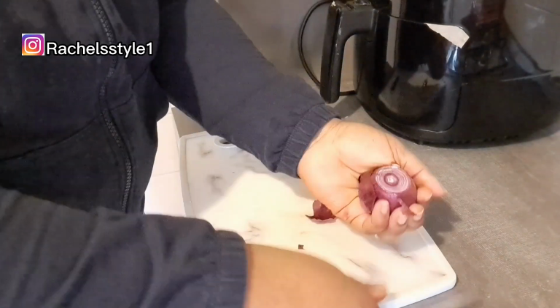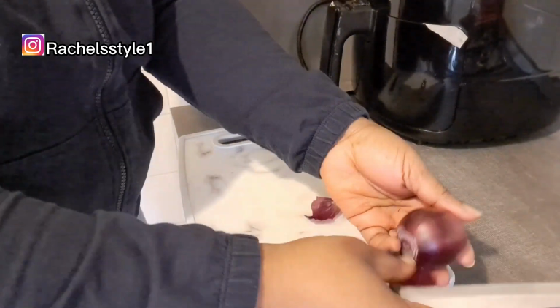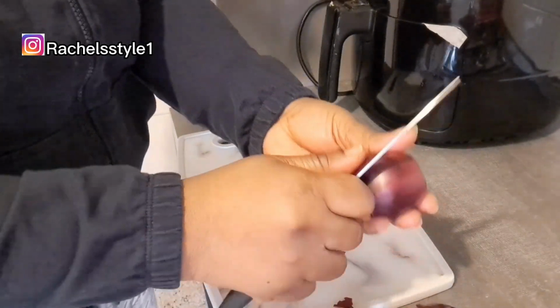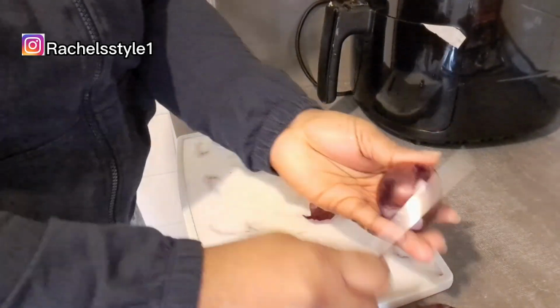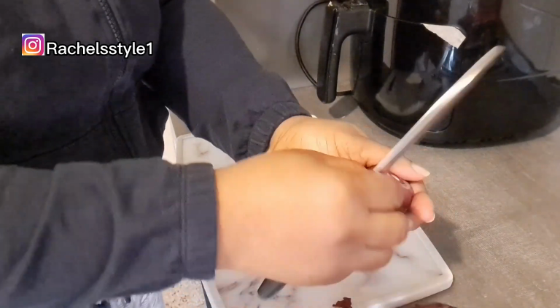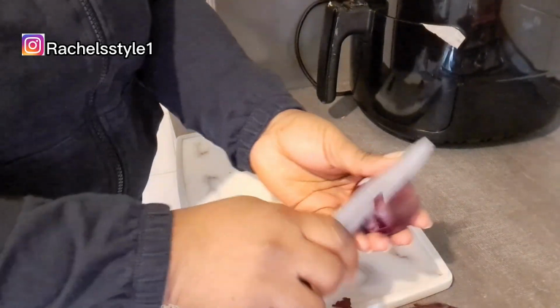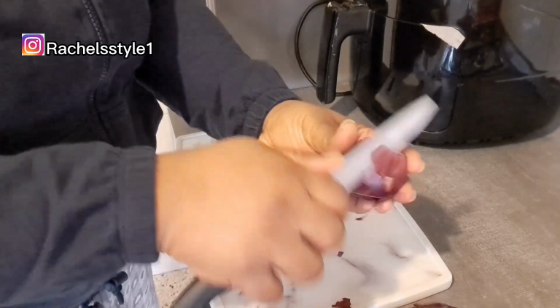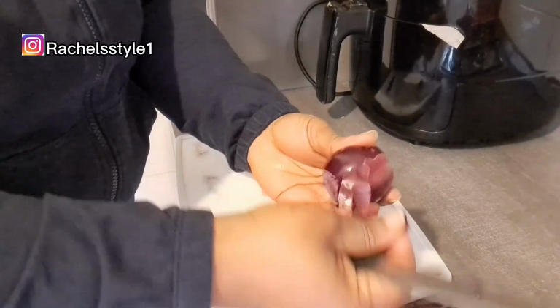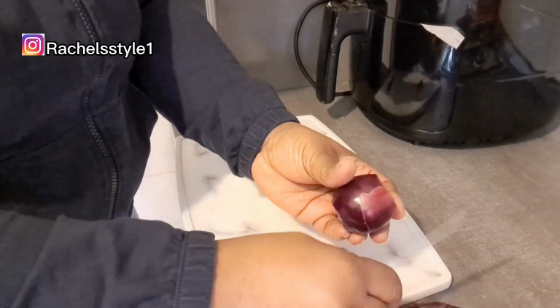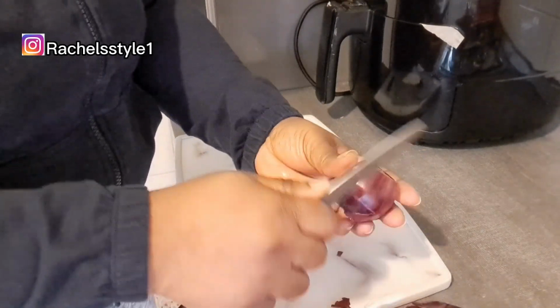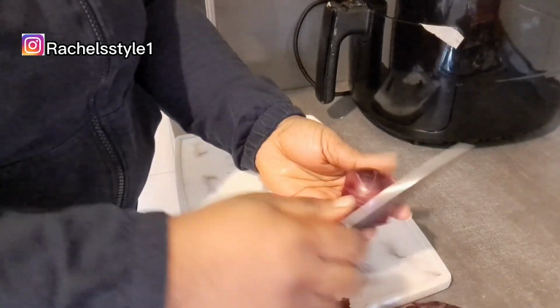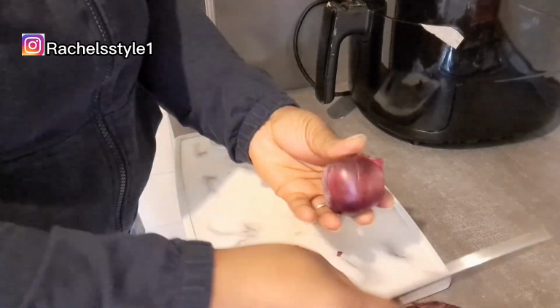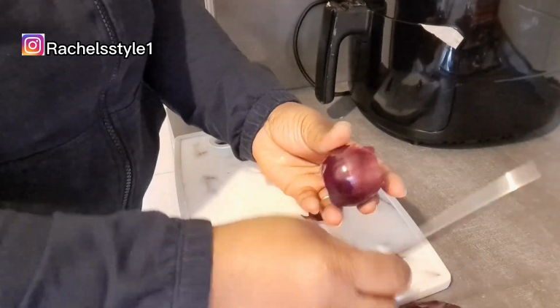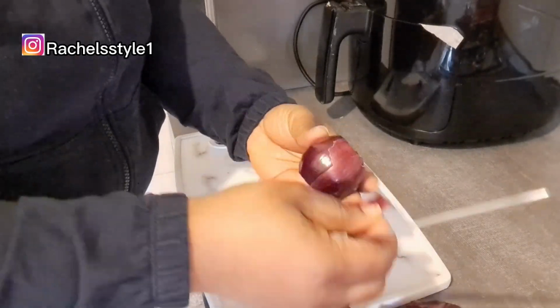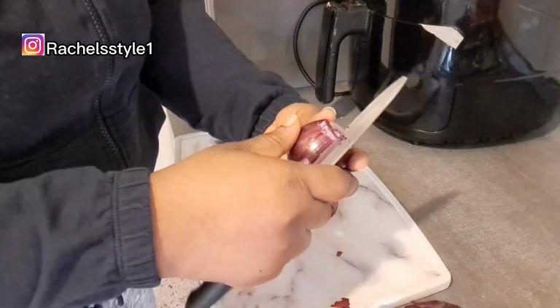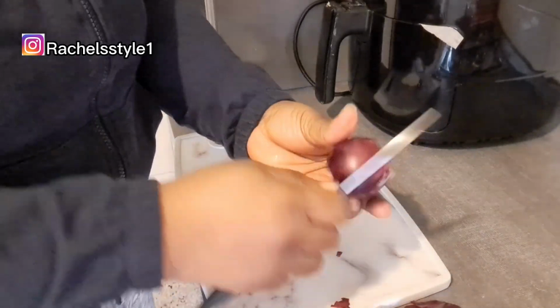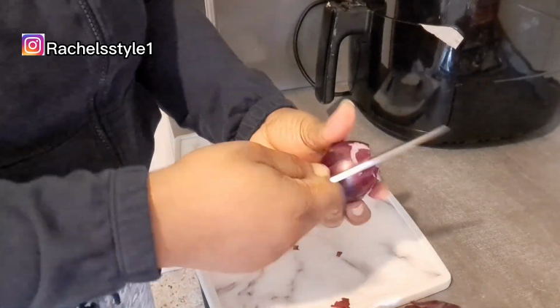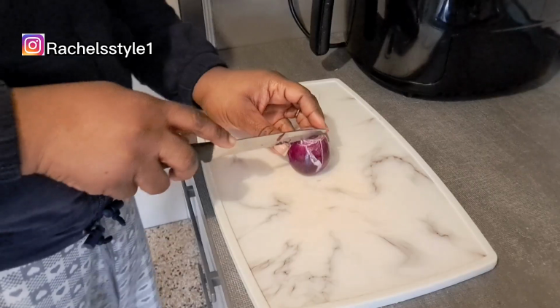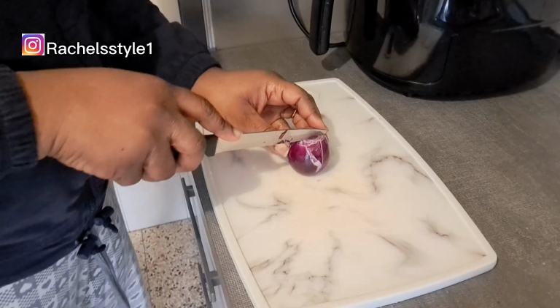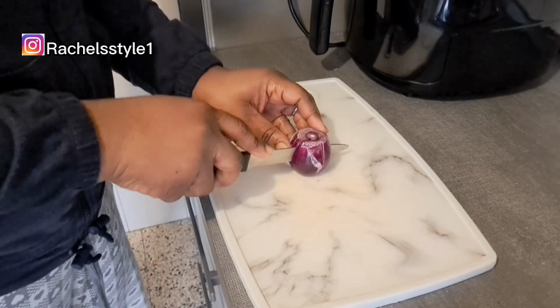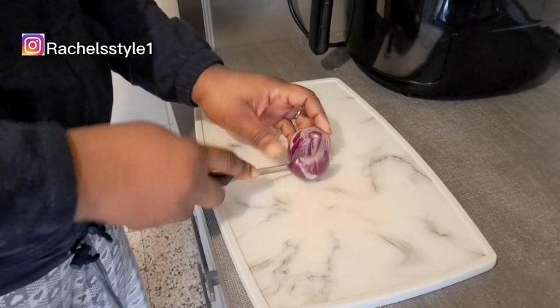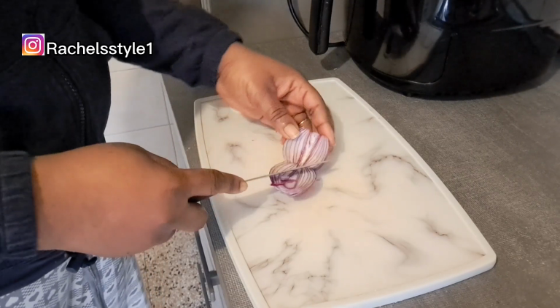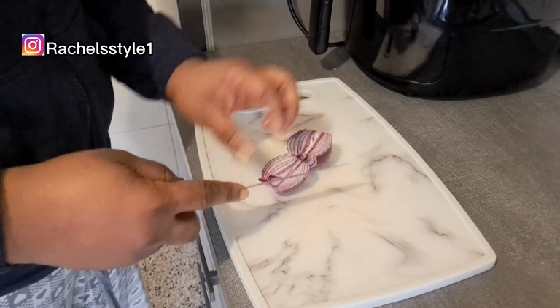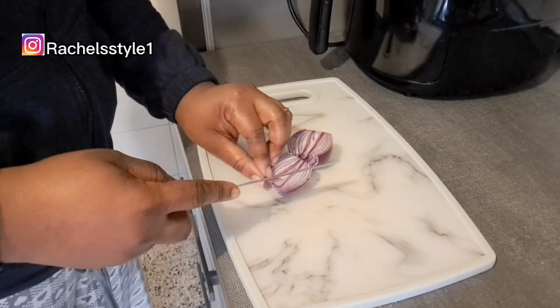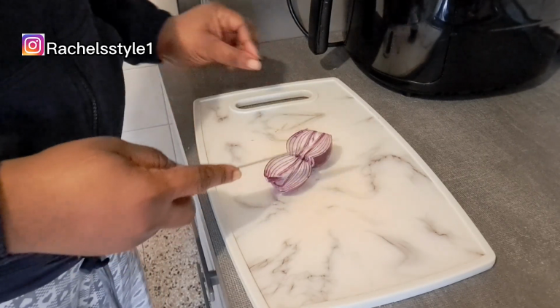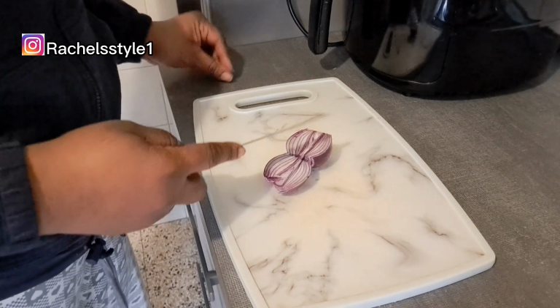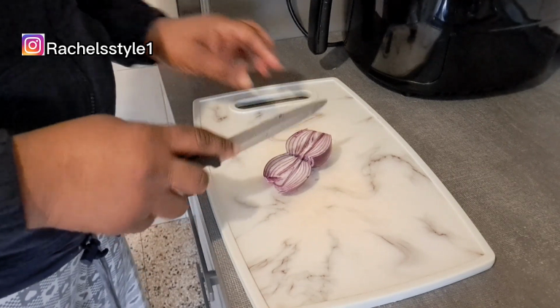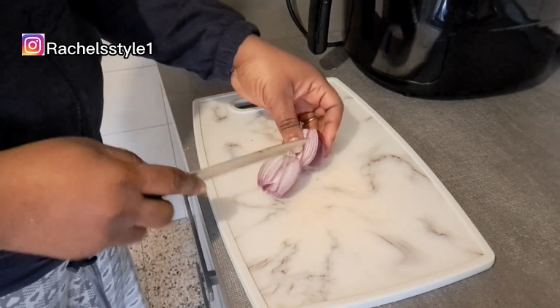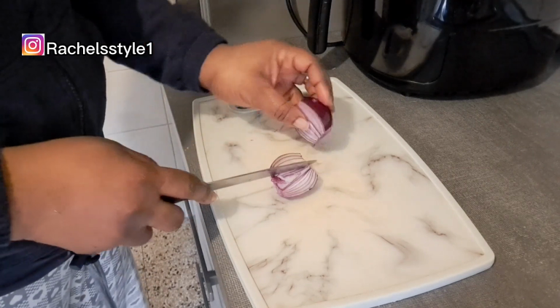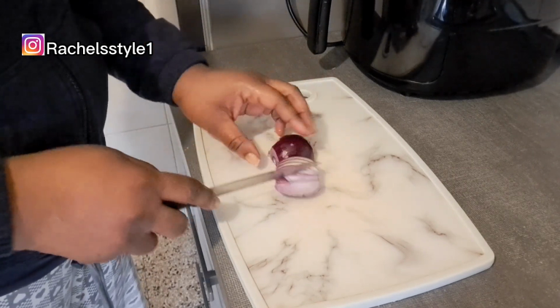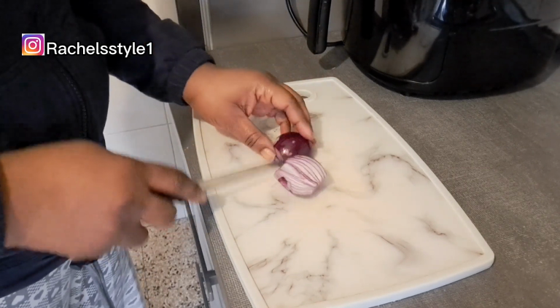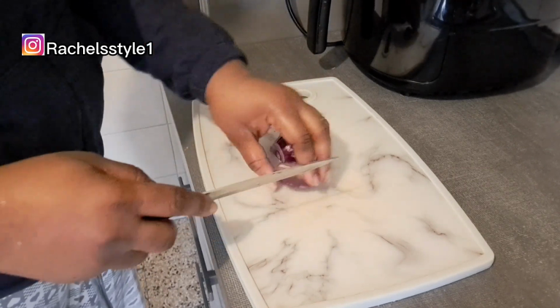Hey guys, welcome back! How are you all doing? I hope you're all doing great wherever you are. In today's video I will be showing you the Japanese secret to grow hair and treat baldness.